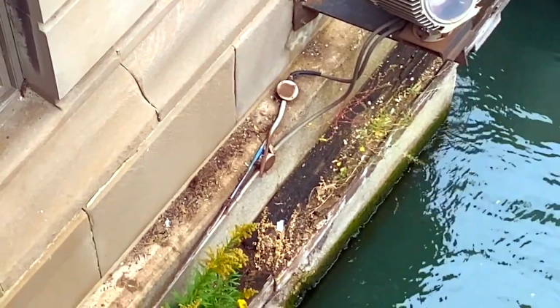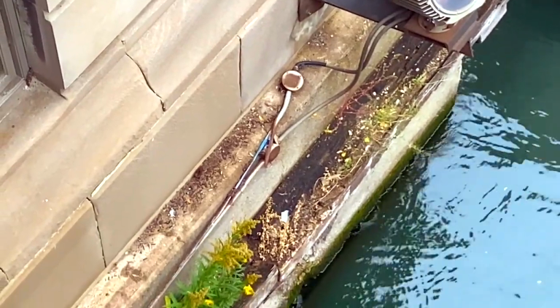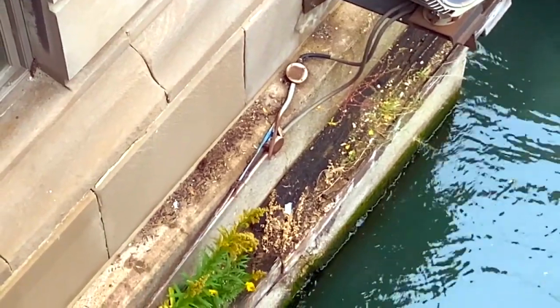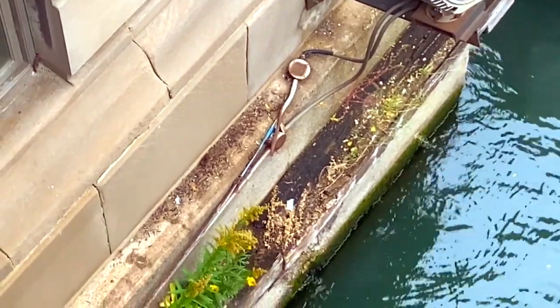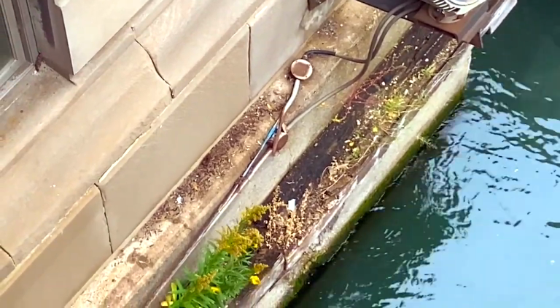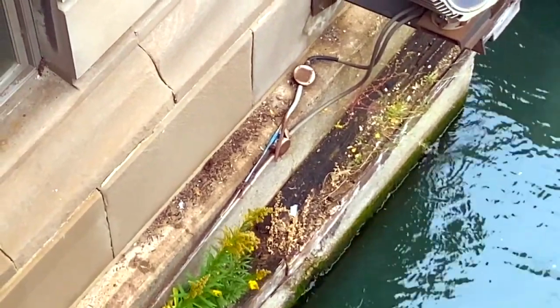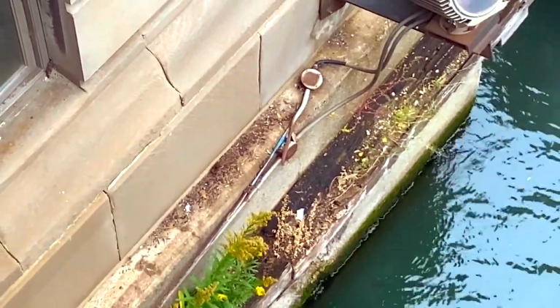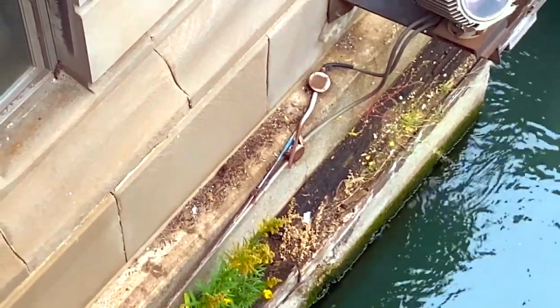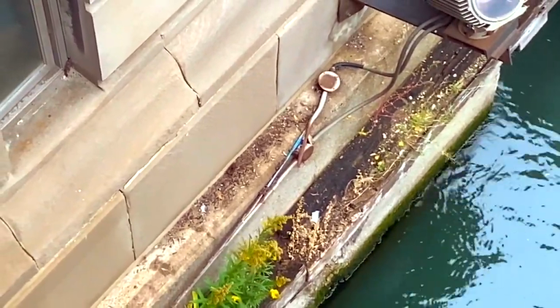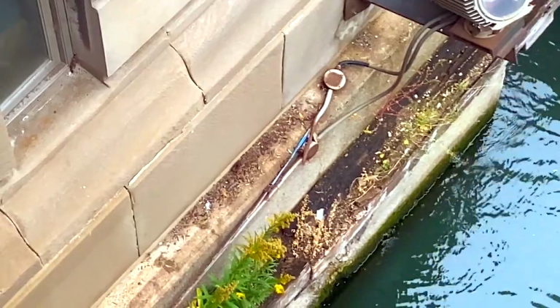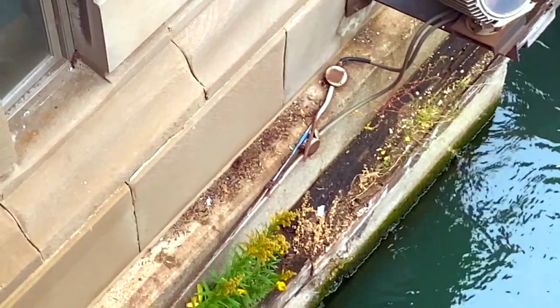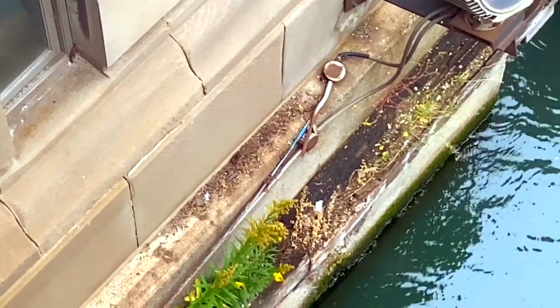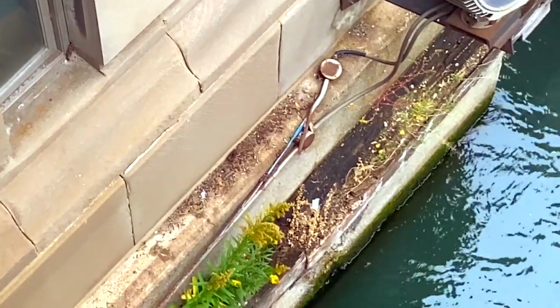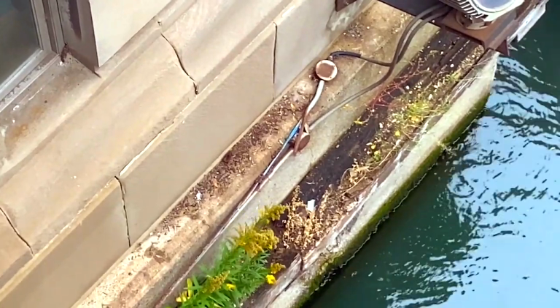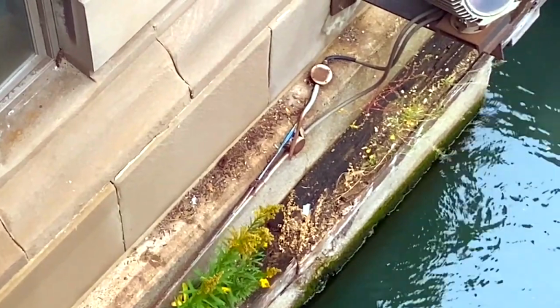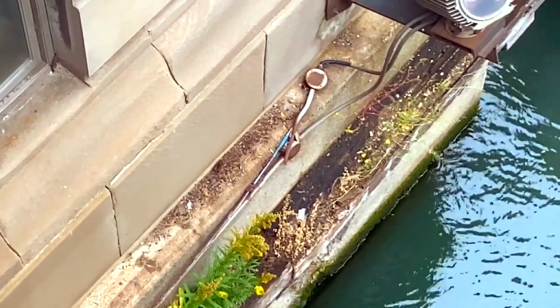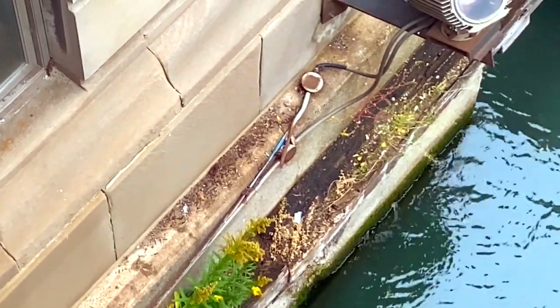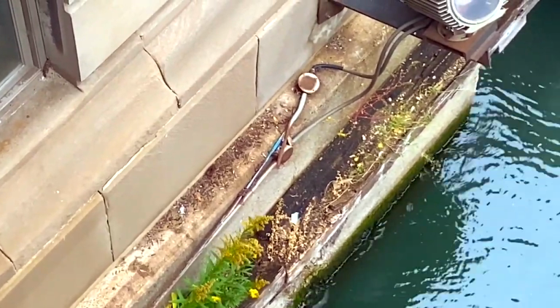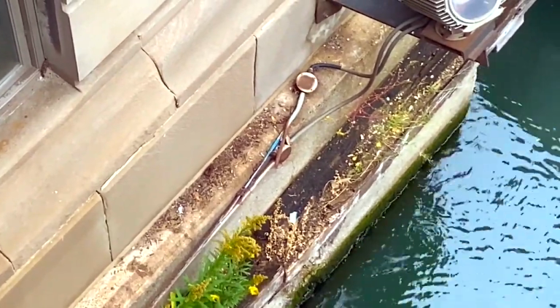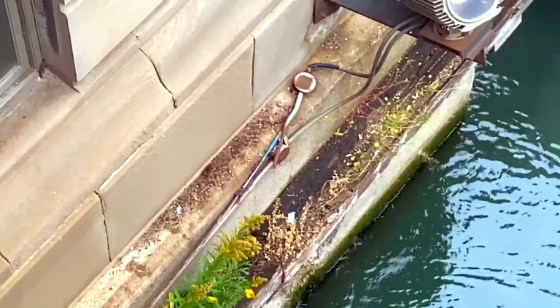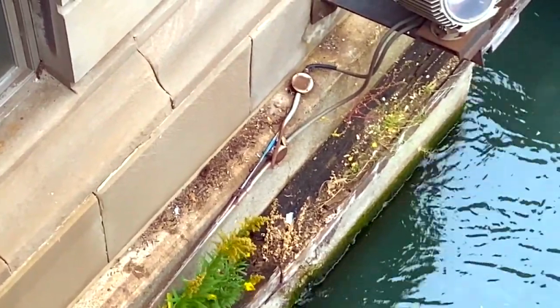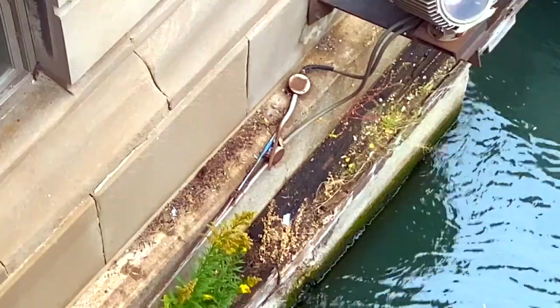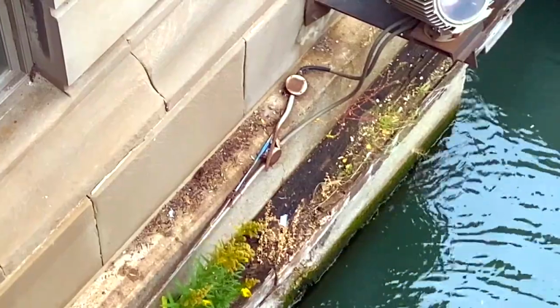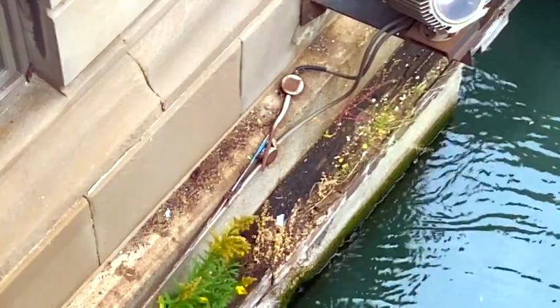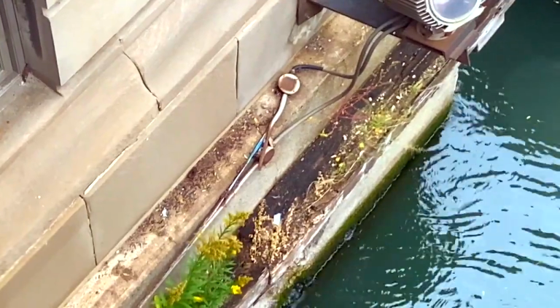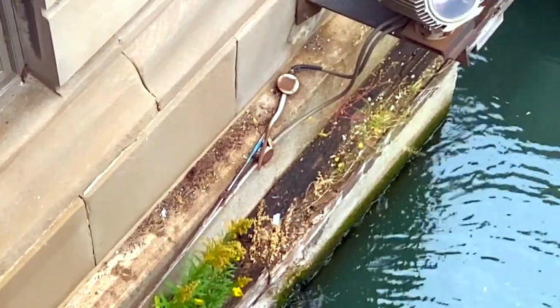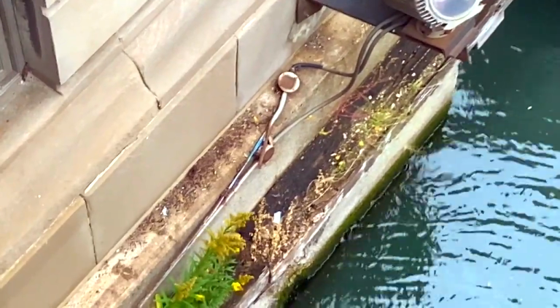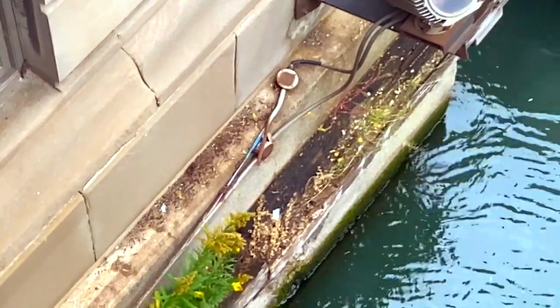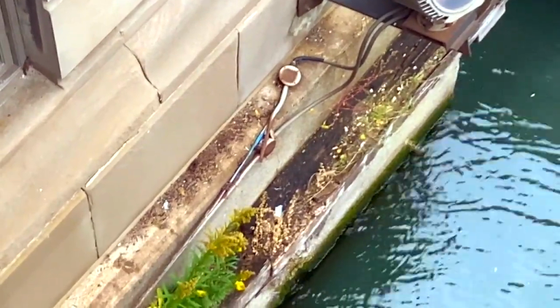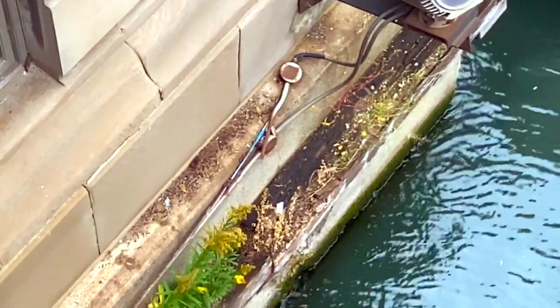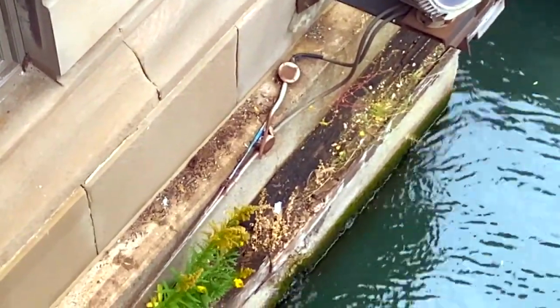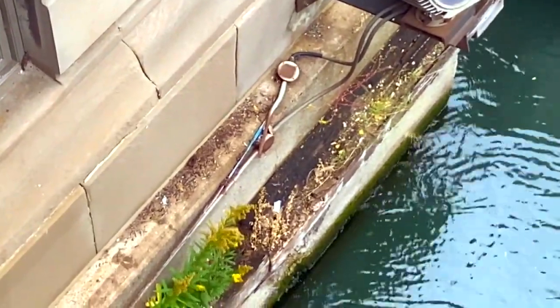So going forward, maybe stainless steel conduit should be used, or maybe rigid PVC conduit may be a better choice. But in any case, this stuff needs to get replaced.